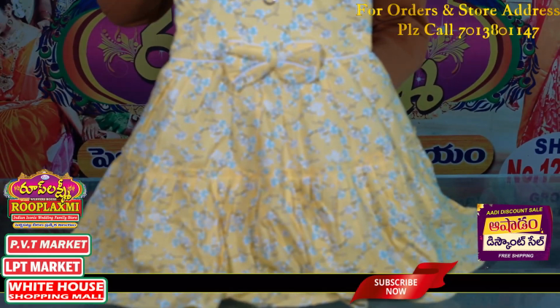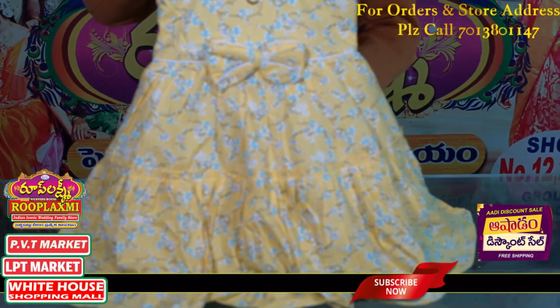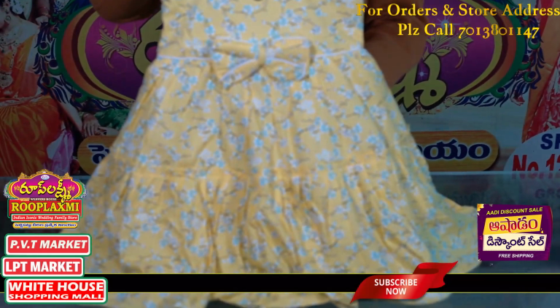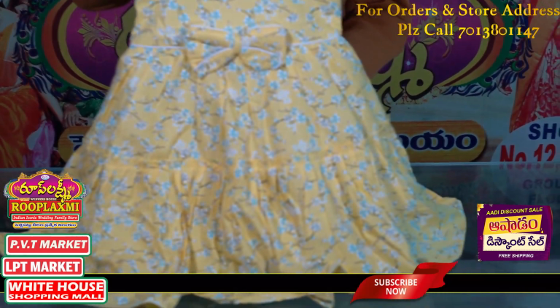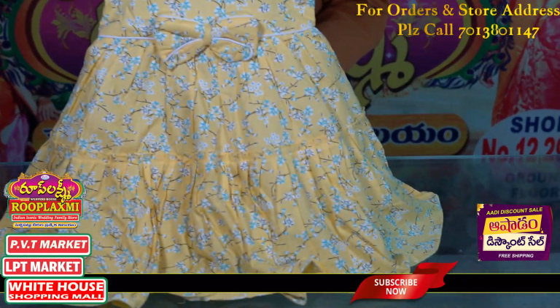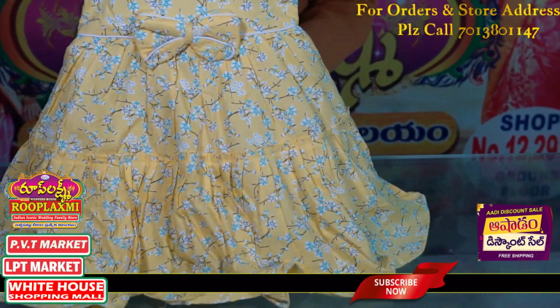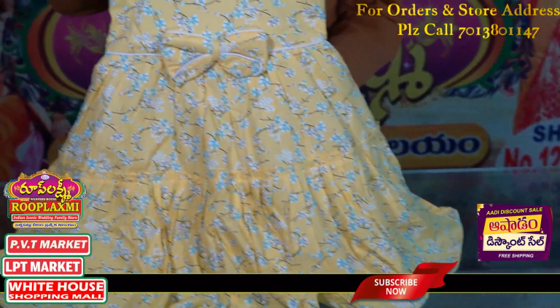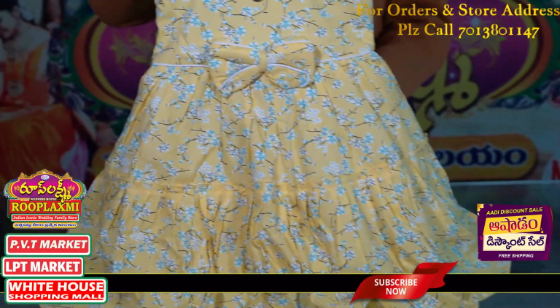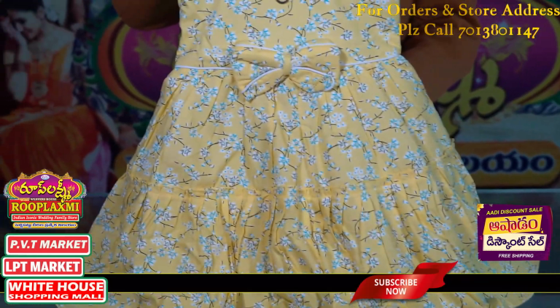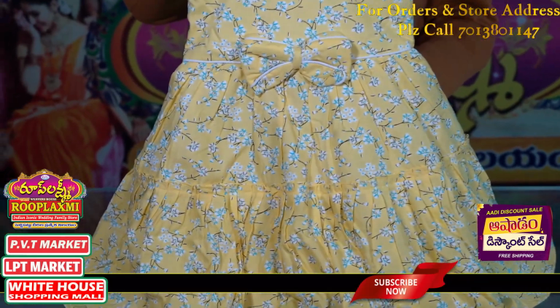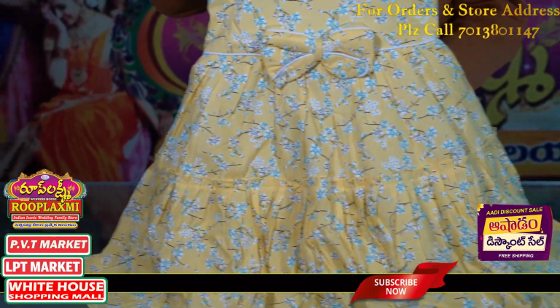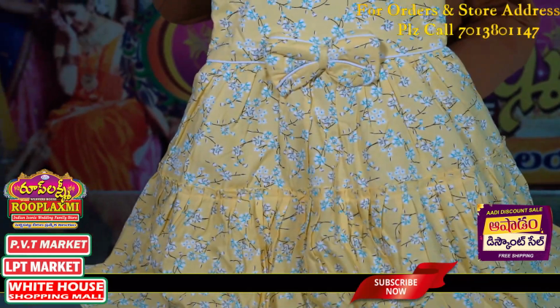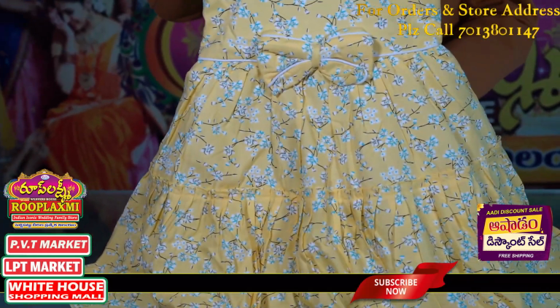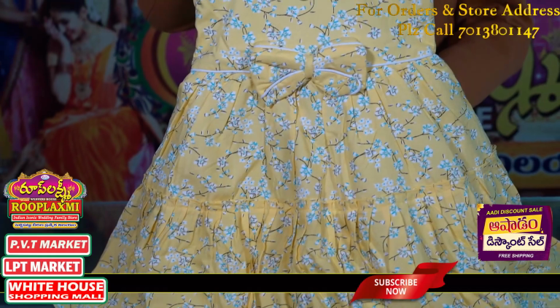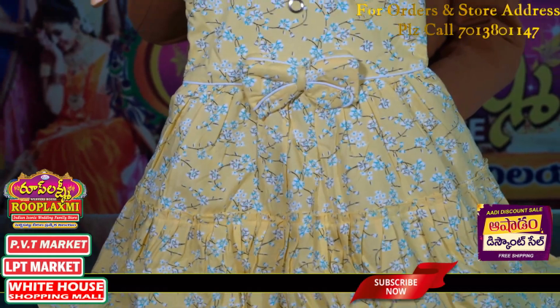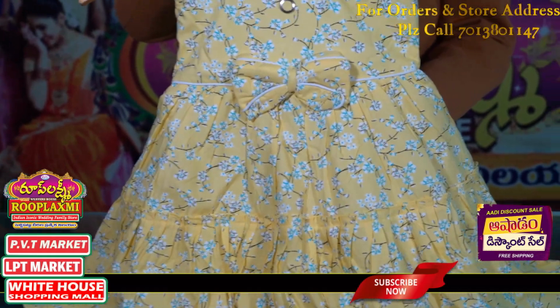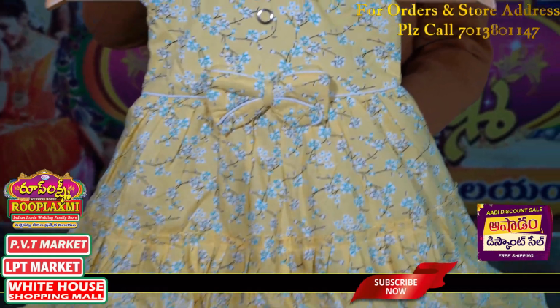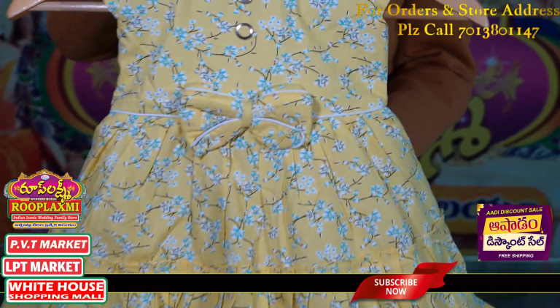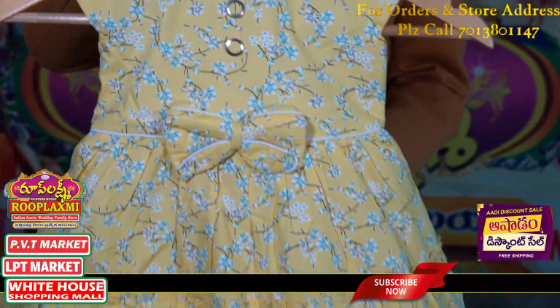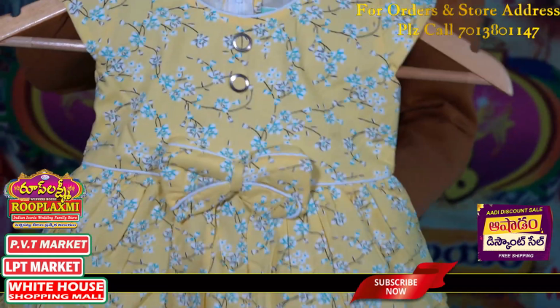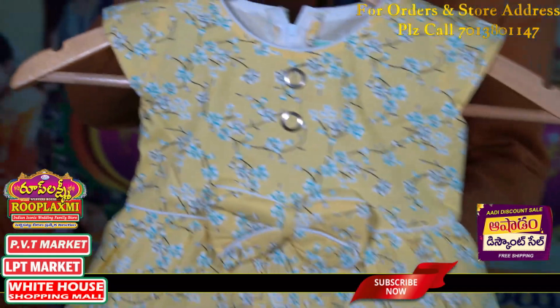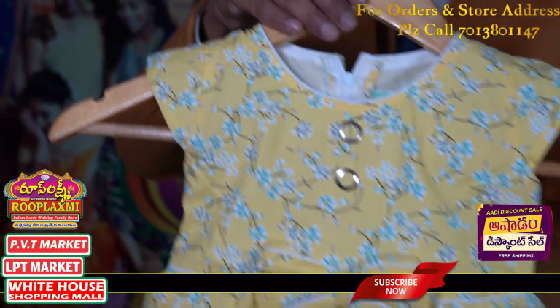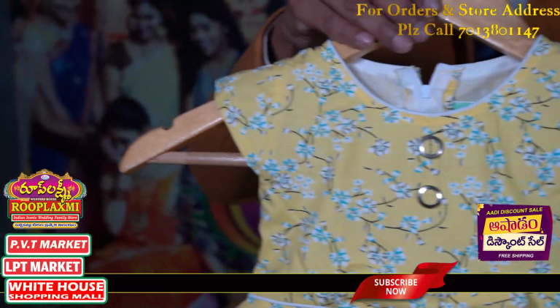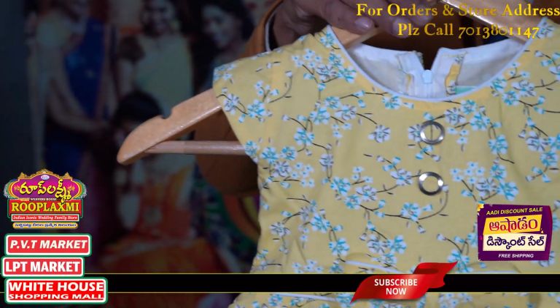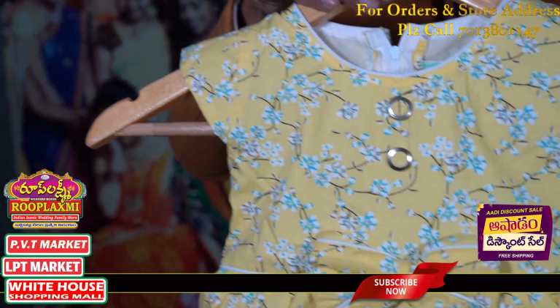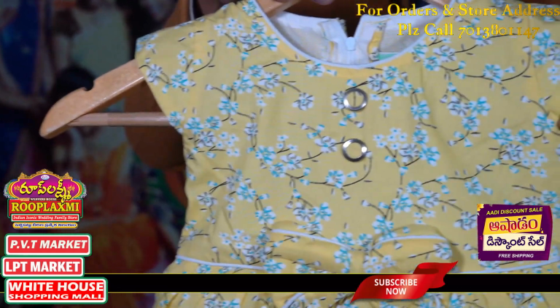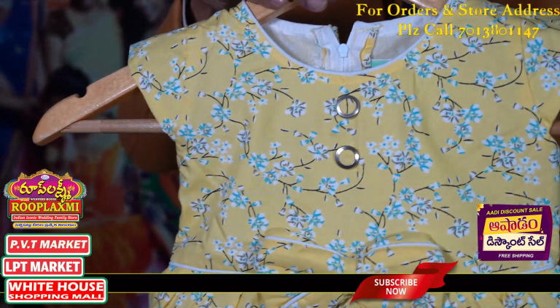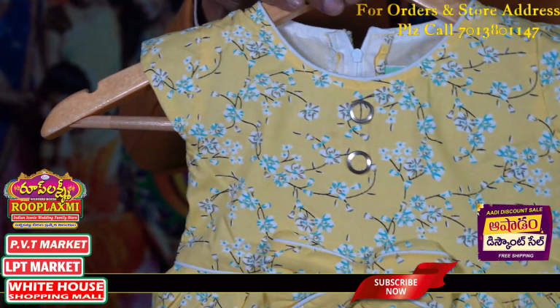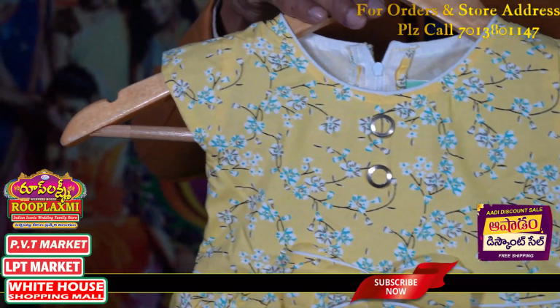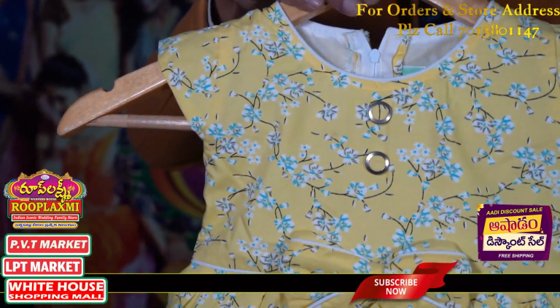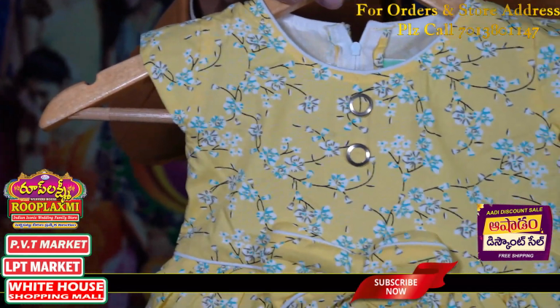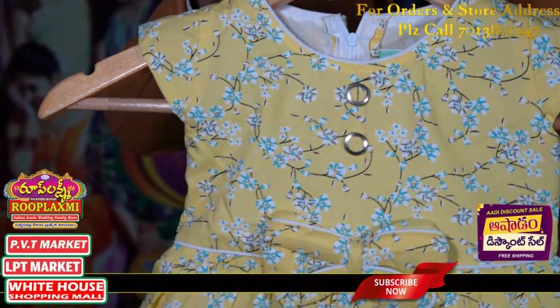The MRP rate is 829. Today the Roop Lakshmi discount is 21%. The after-discount rate is 659.